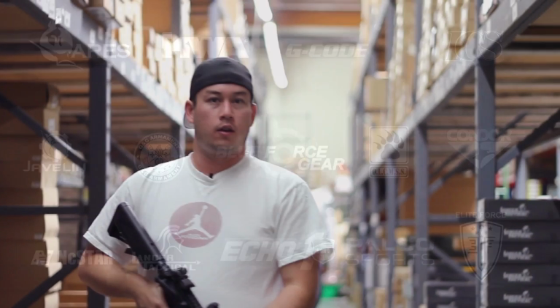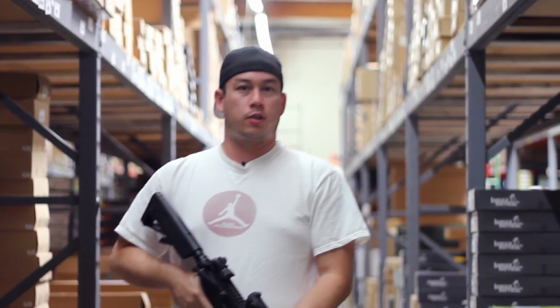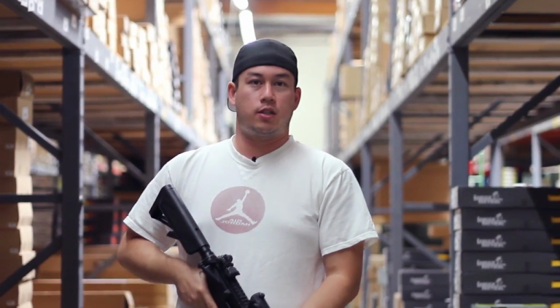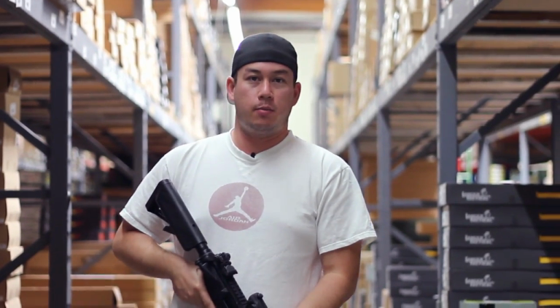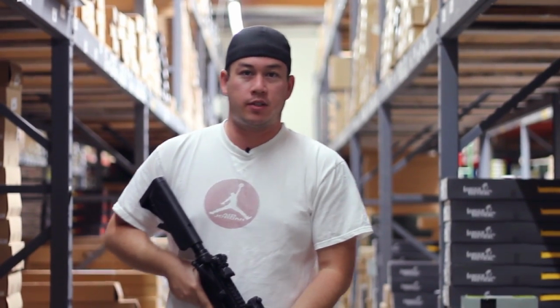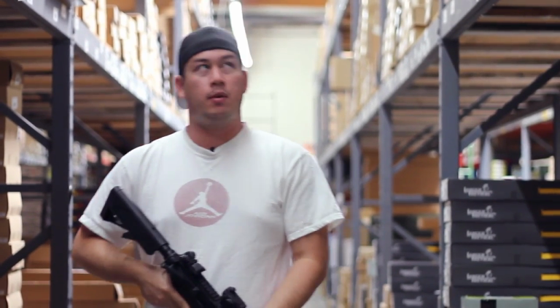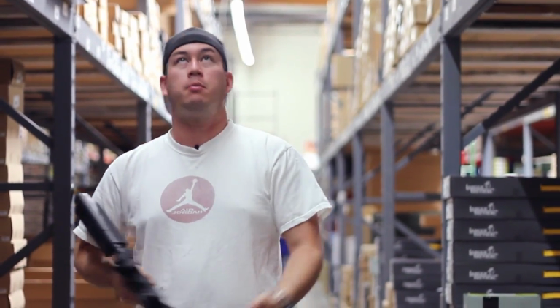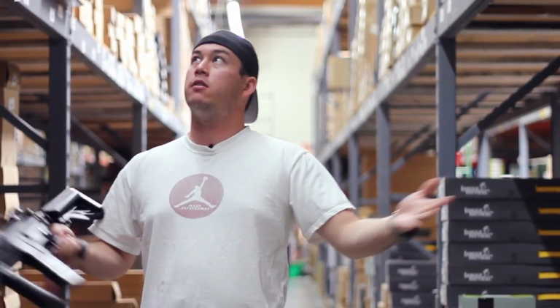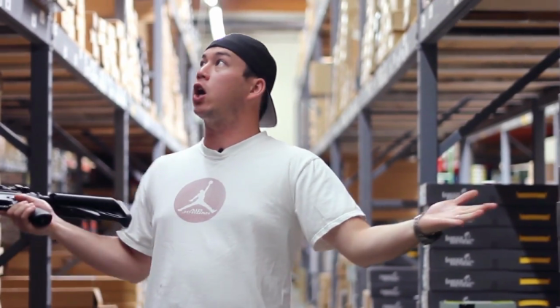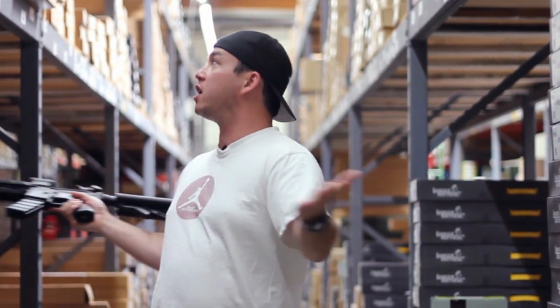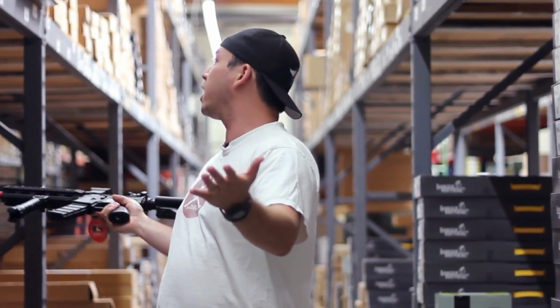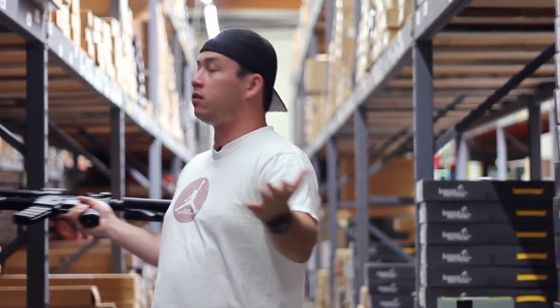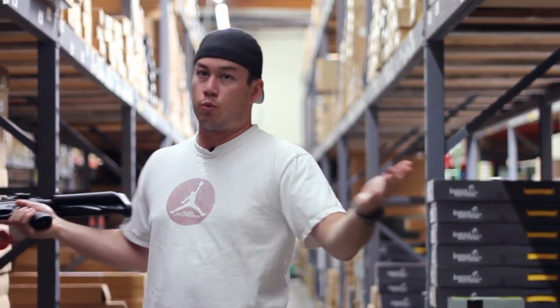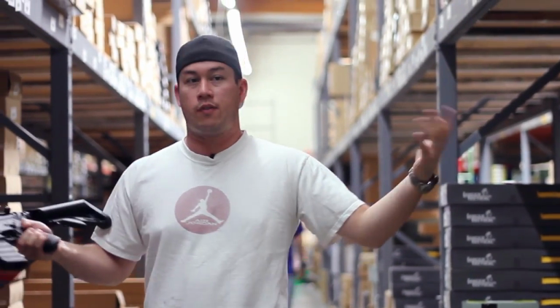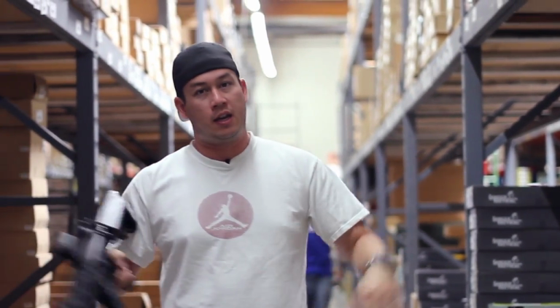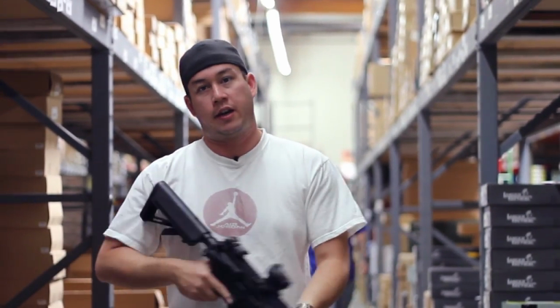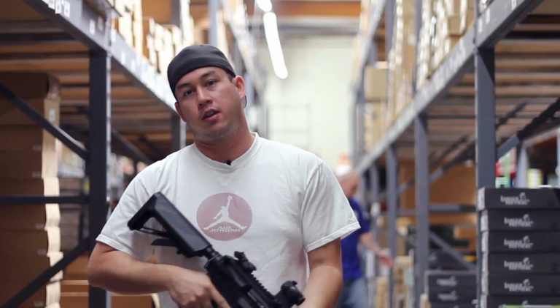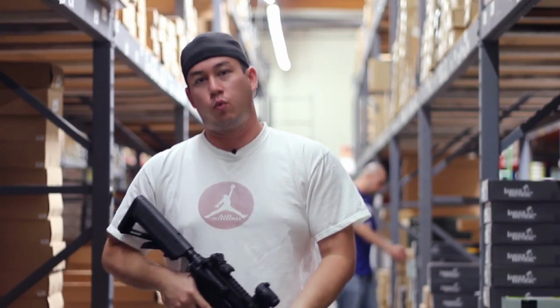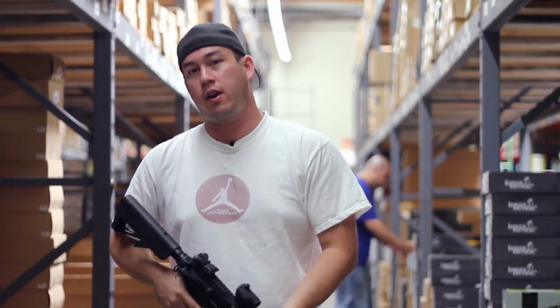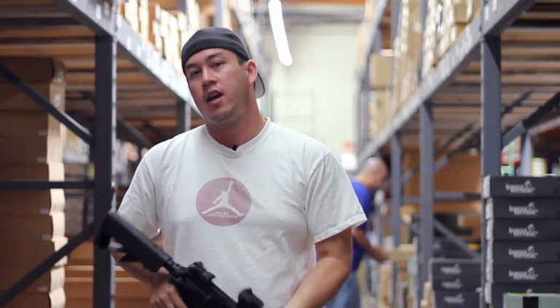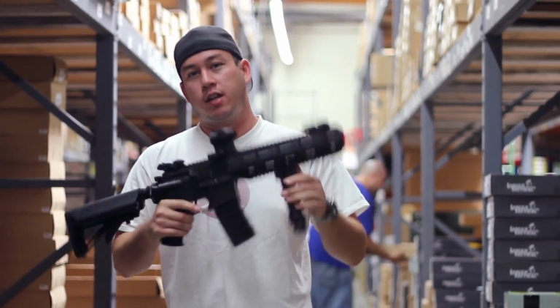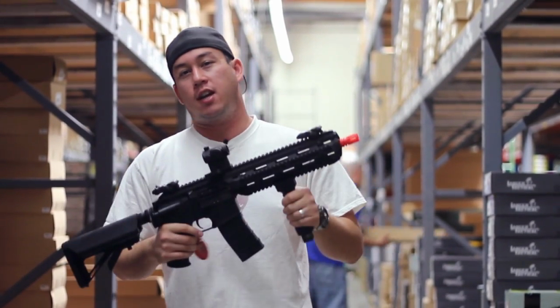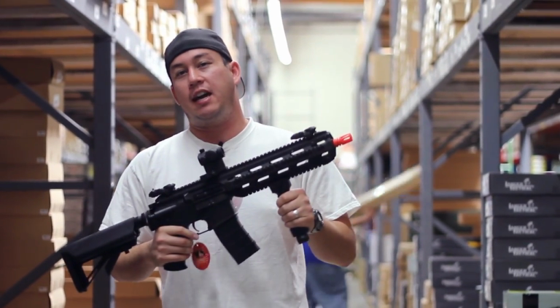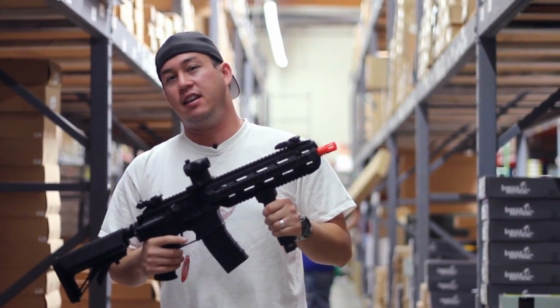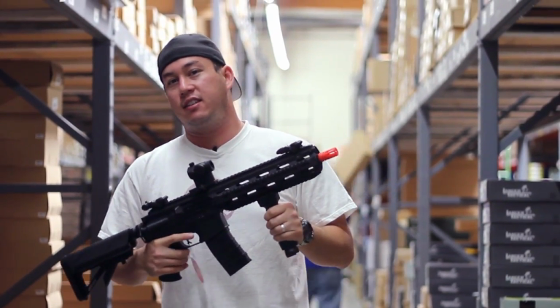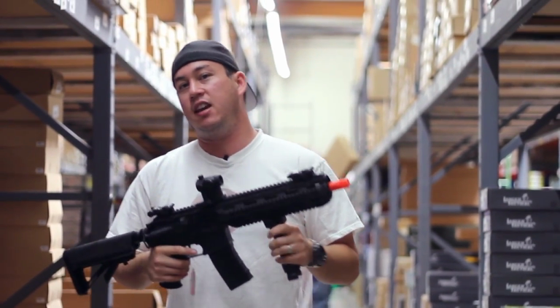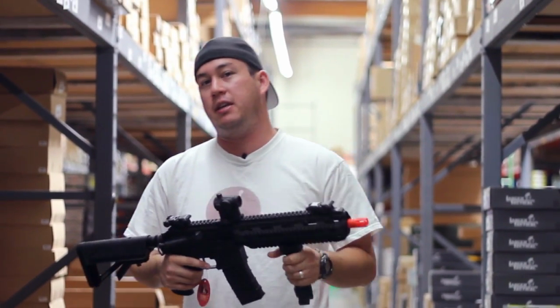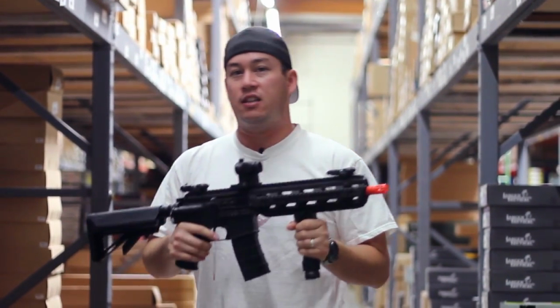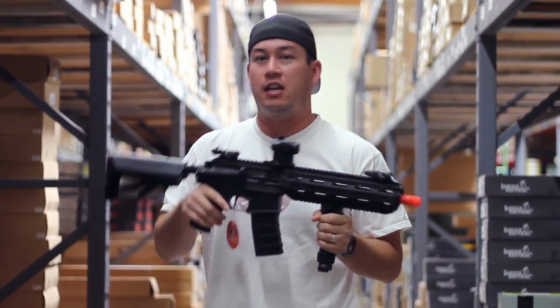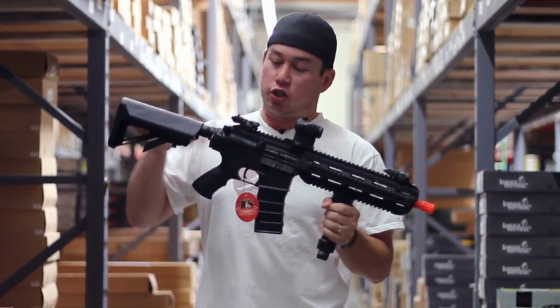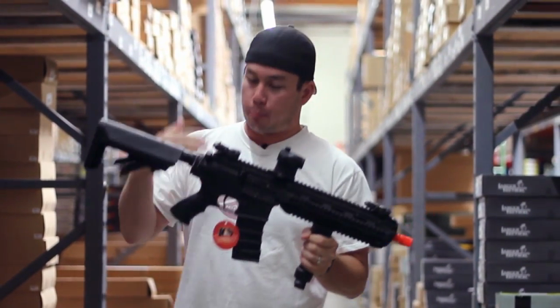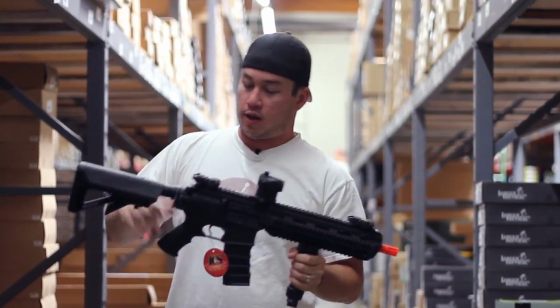Hey, what's up GI TV, my name is Tim and I am here in our gun aisle — one of our many gun aisles here in the warehouse — and we're taking a look at the ICS CXP16 Sportline.